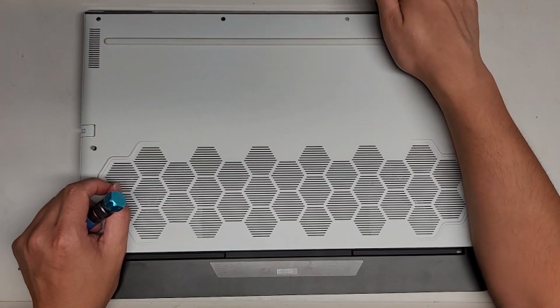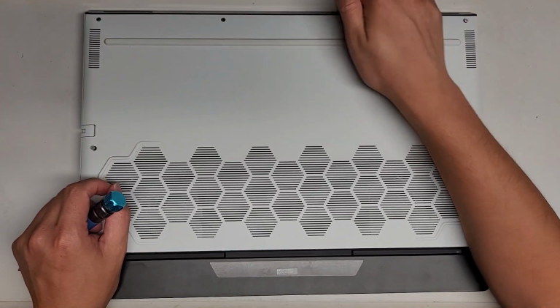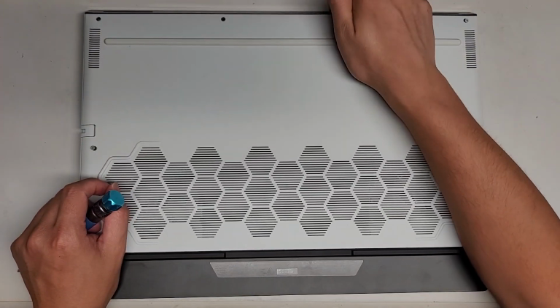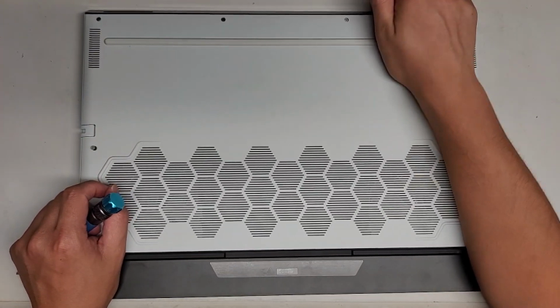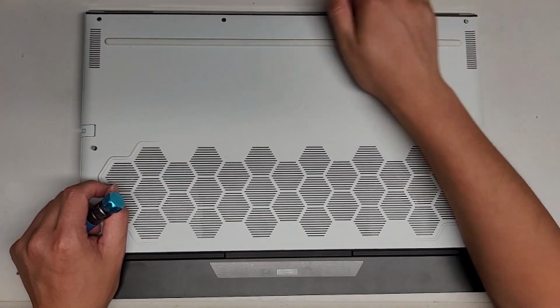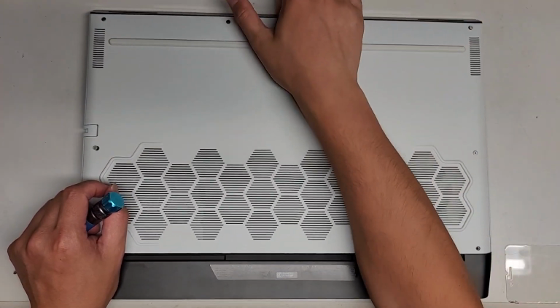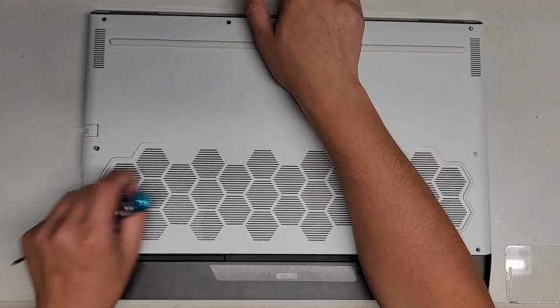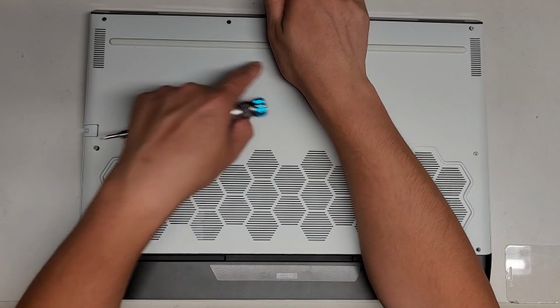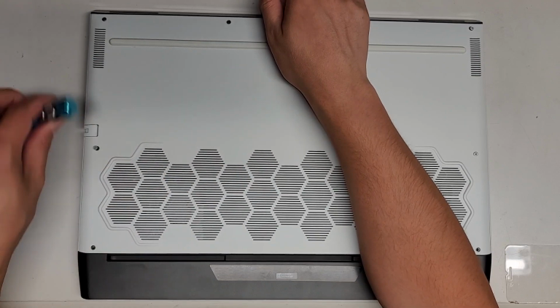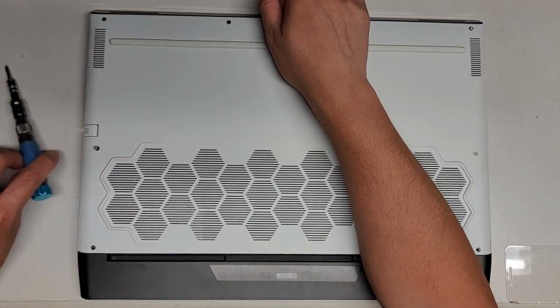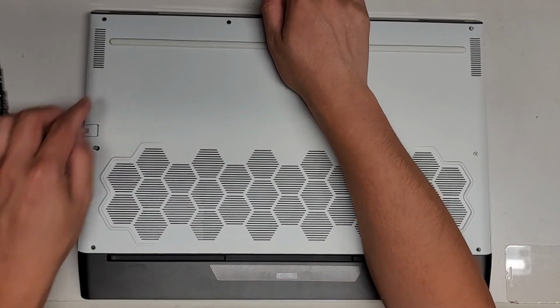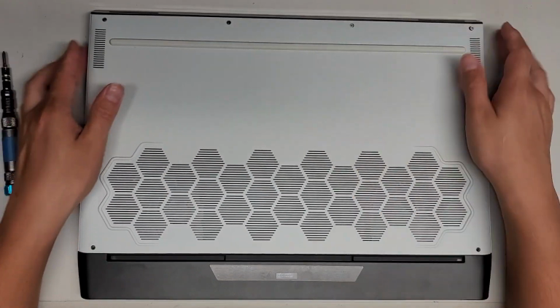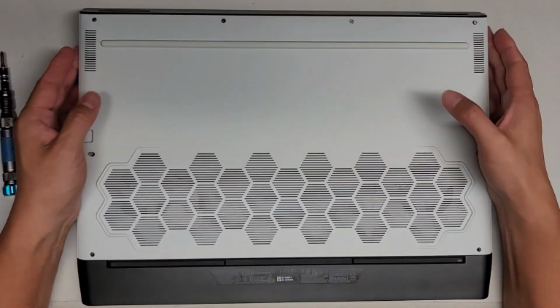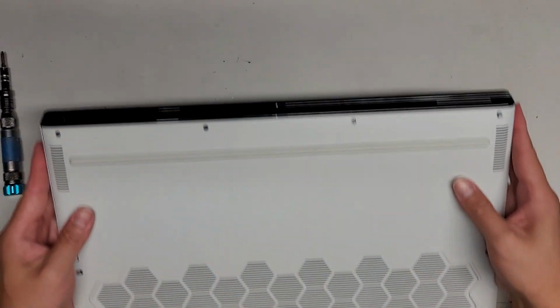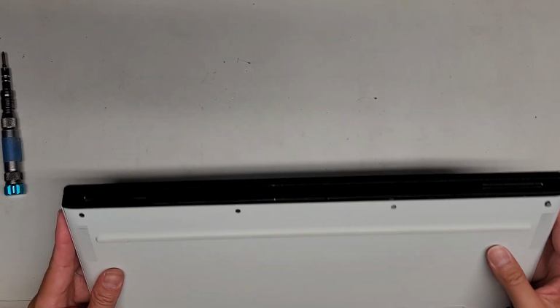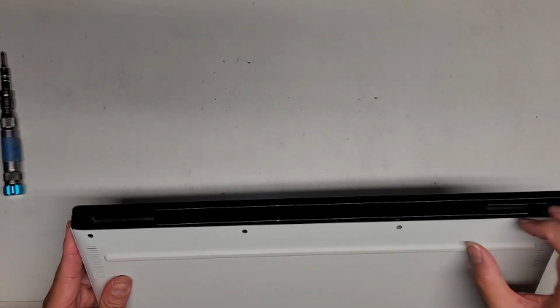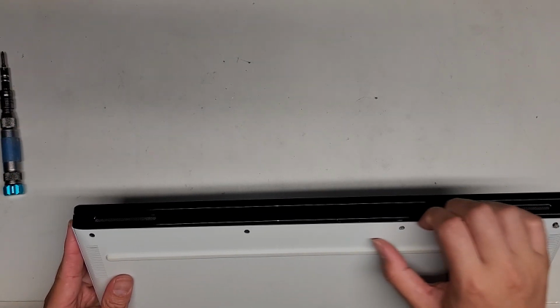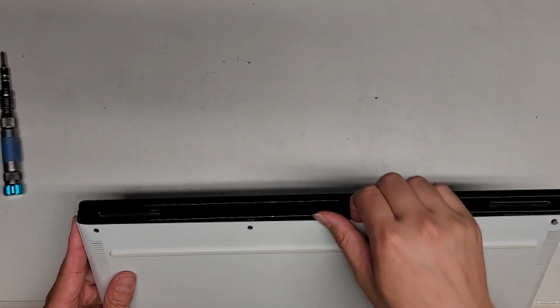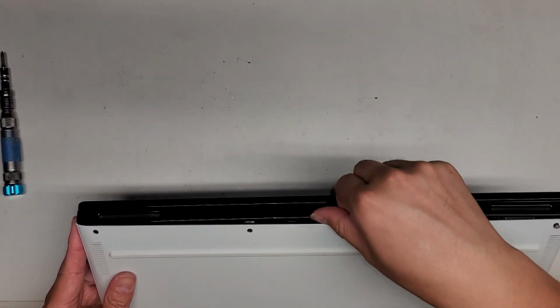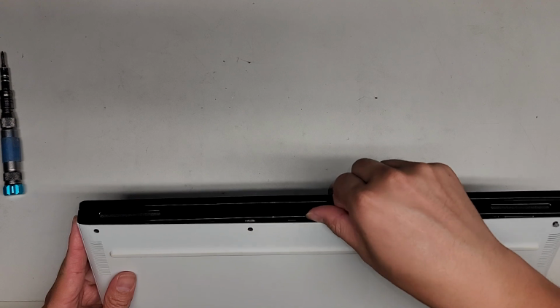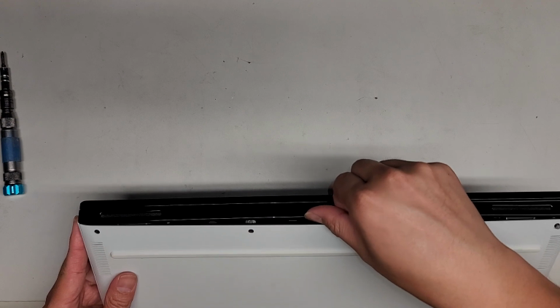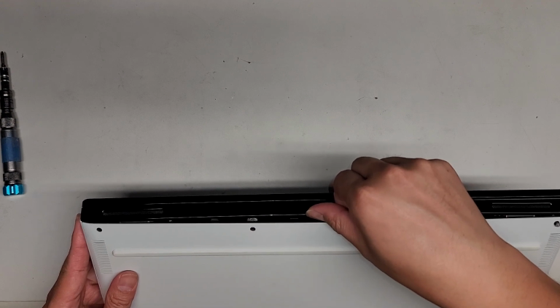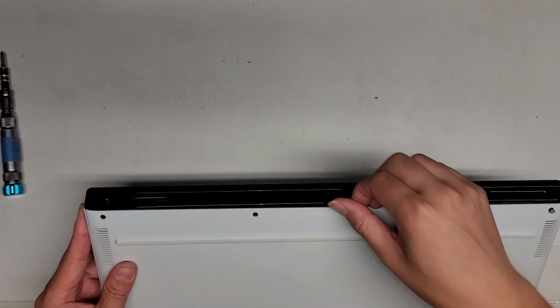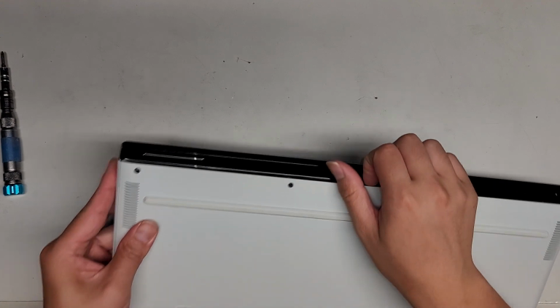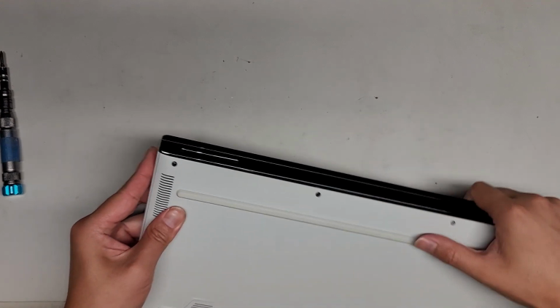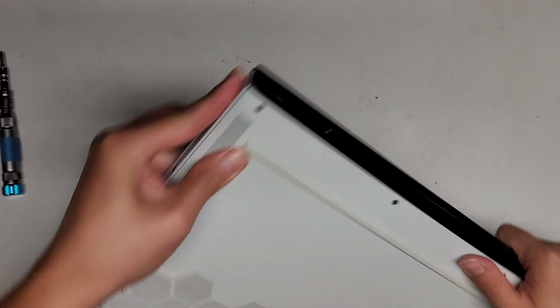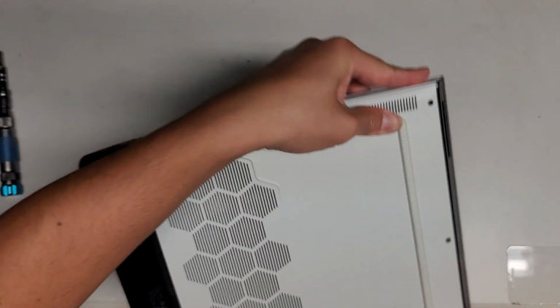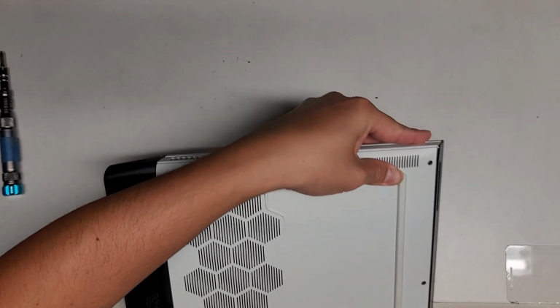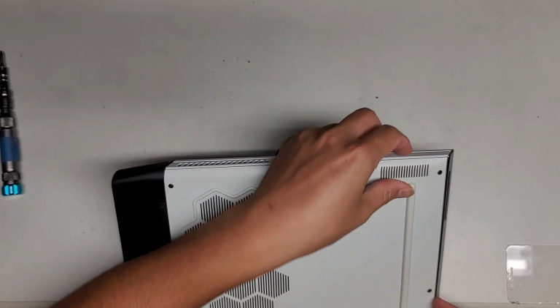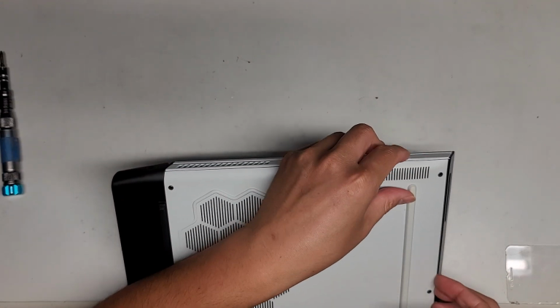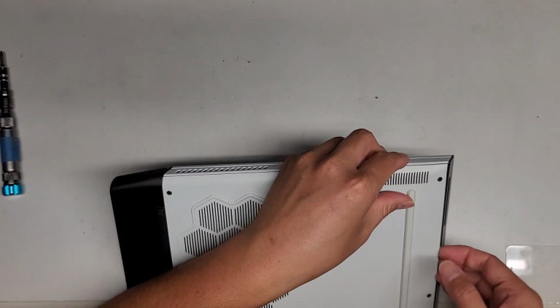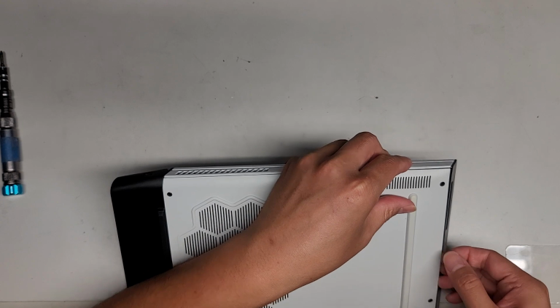Here you can see how it works properly. The screw, when it comes up, is actually supposed to create a gap like this, so that you can get underneath the cover. You can see it comes out pretty nicely.